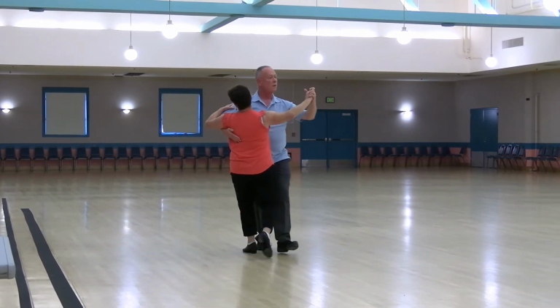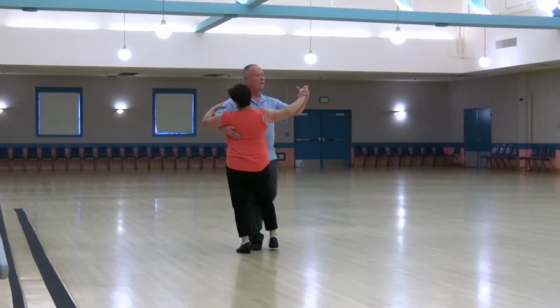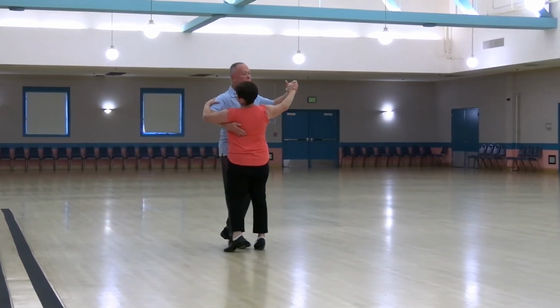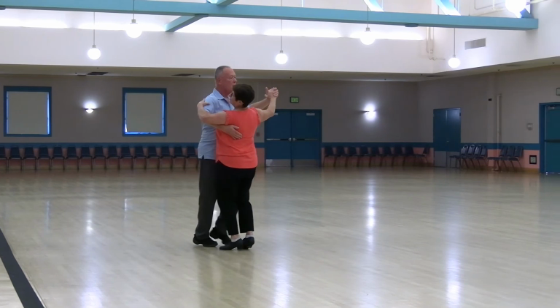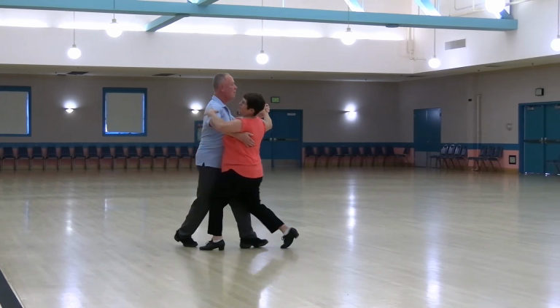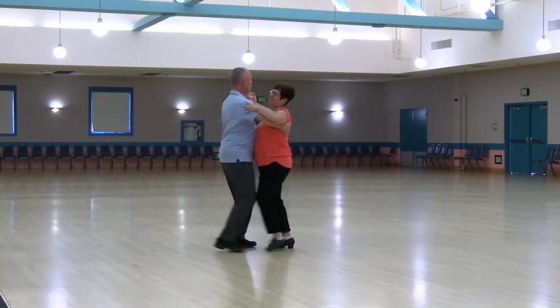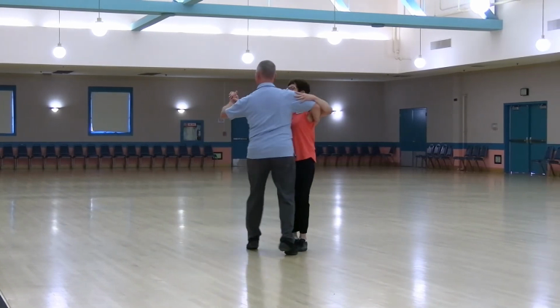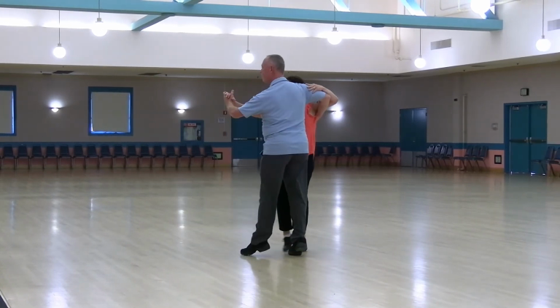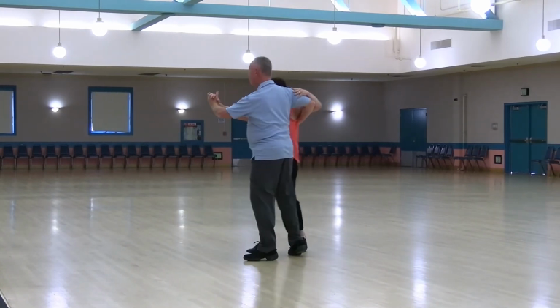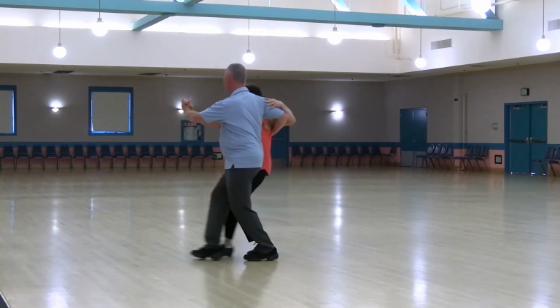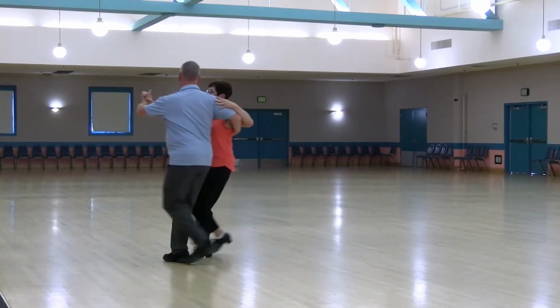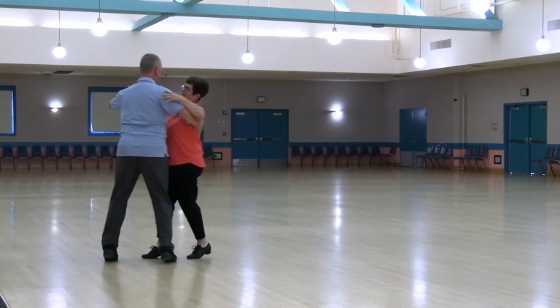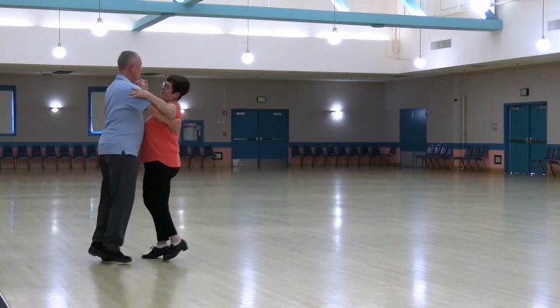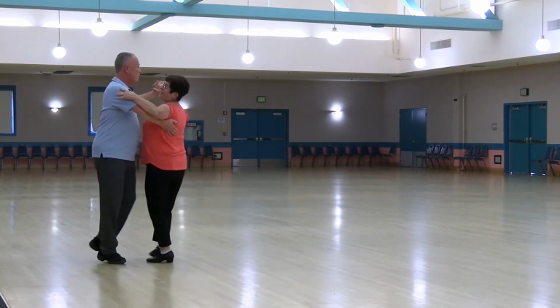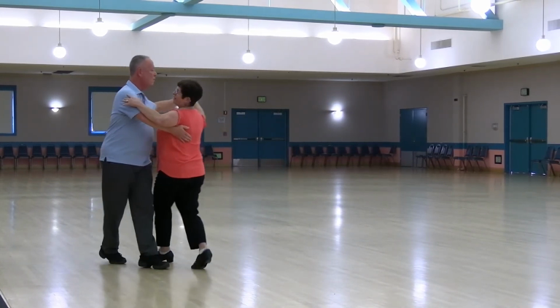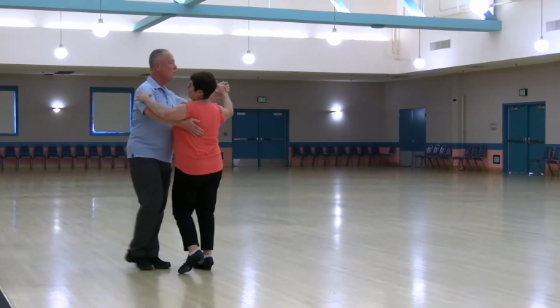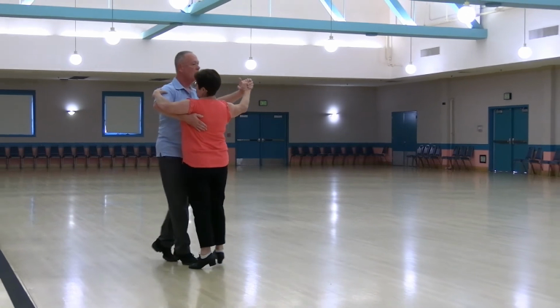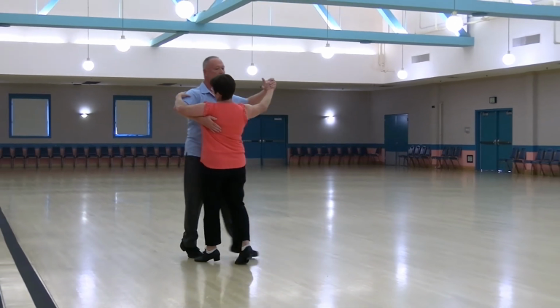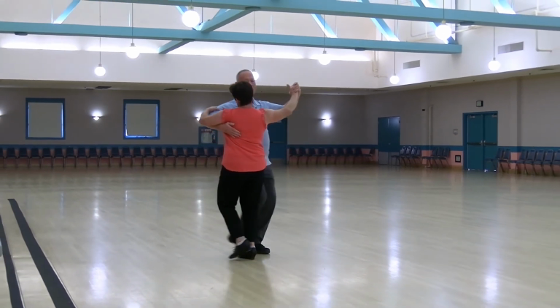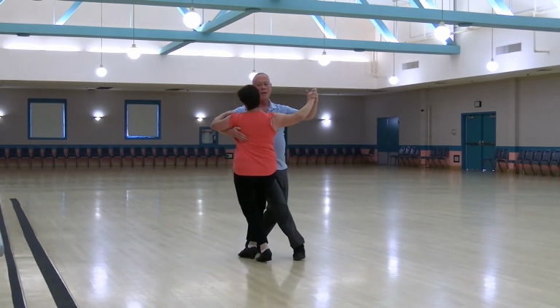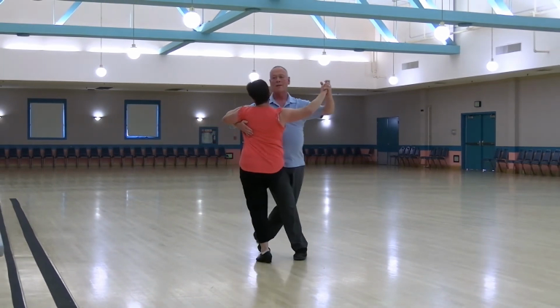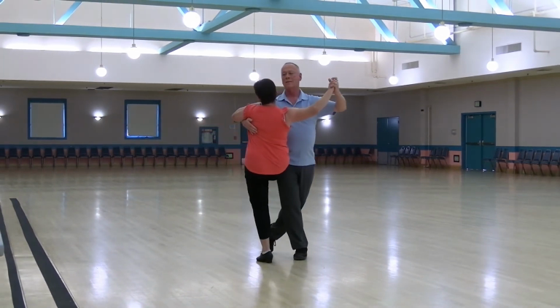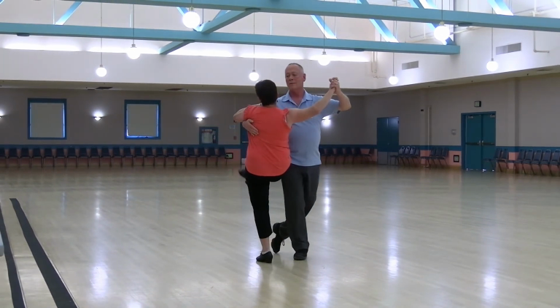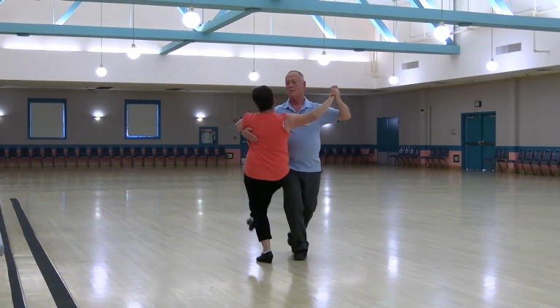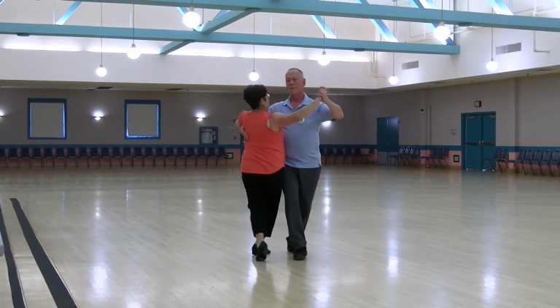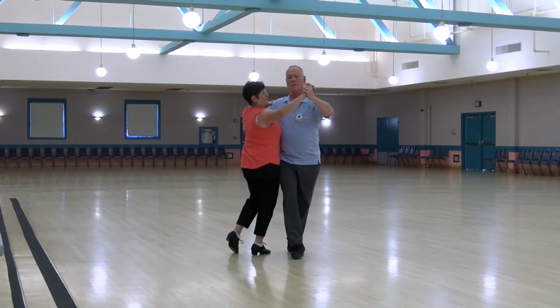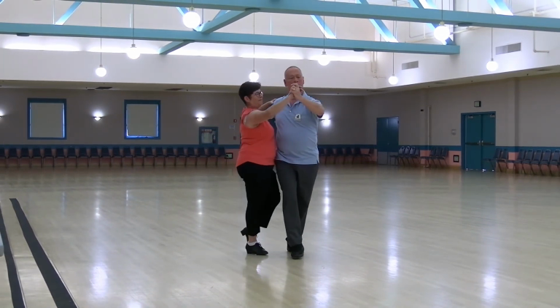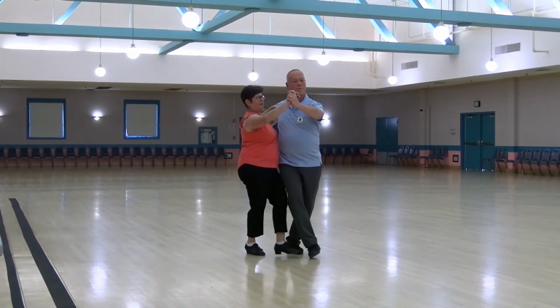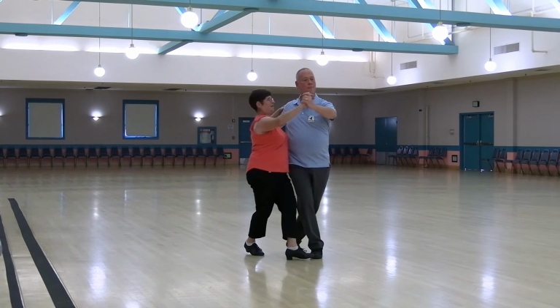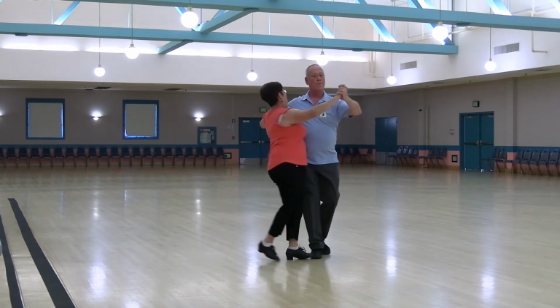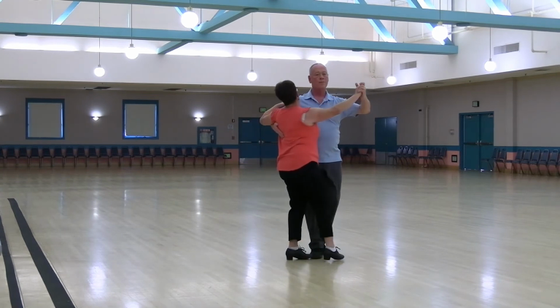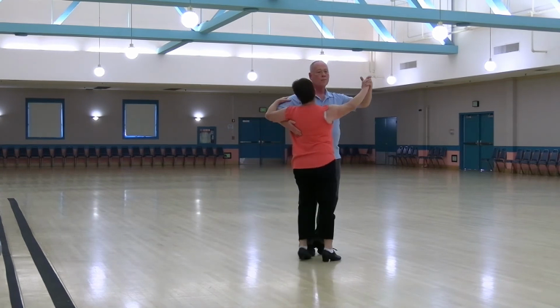Telemark To Semi, Cross Pivot To Sidecar, Cross Hover To Banjo, Forward Check Lady Developing, Outside Swivel and Pick Up.